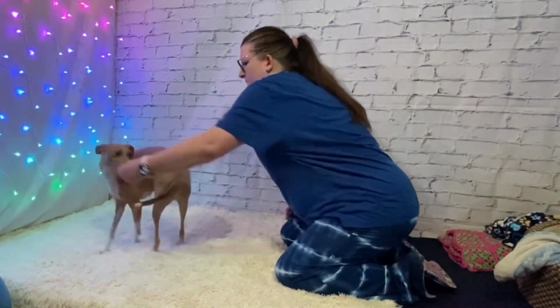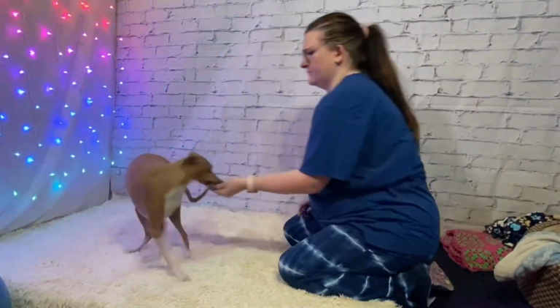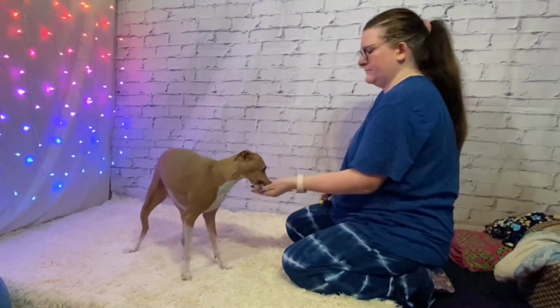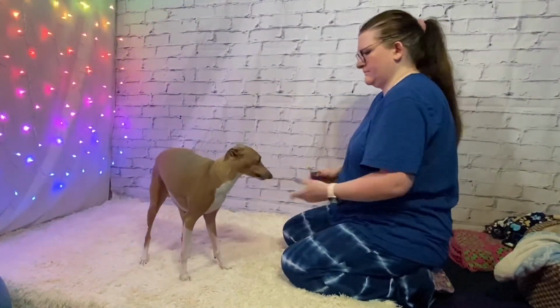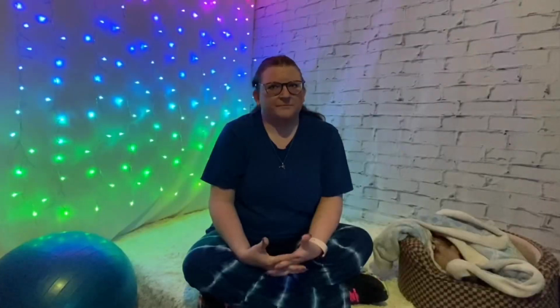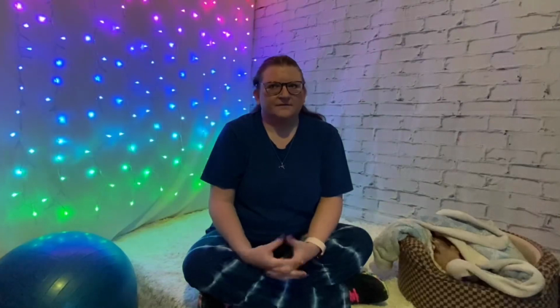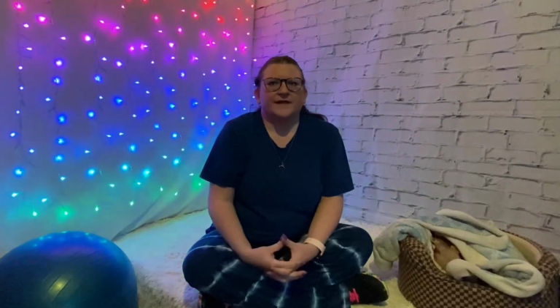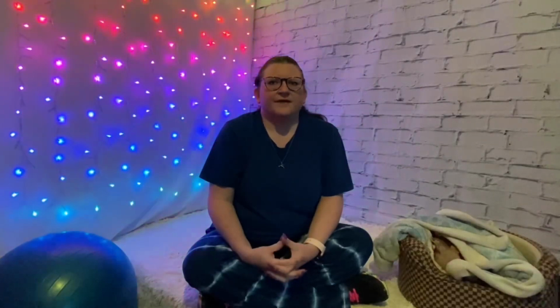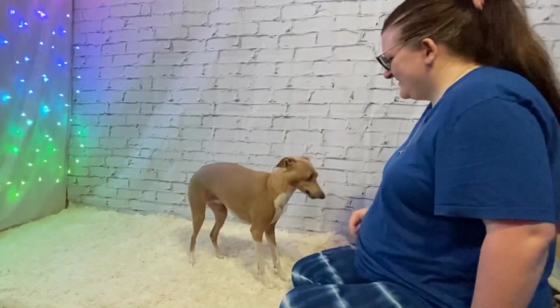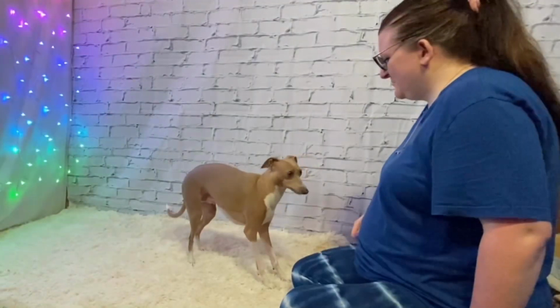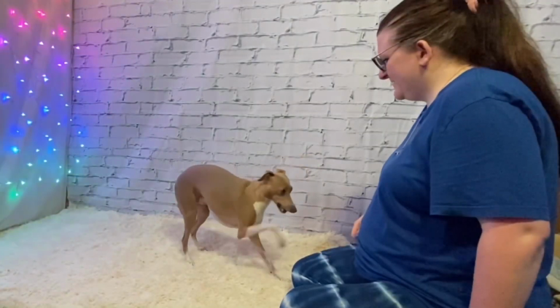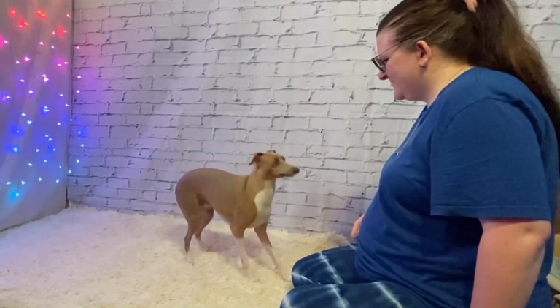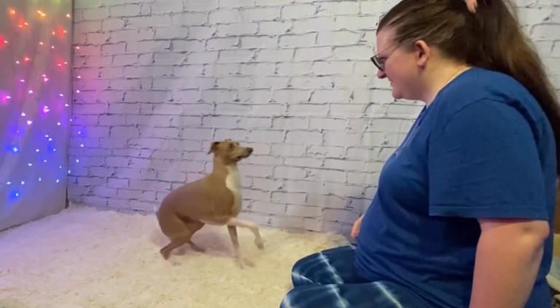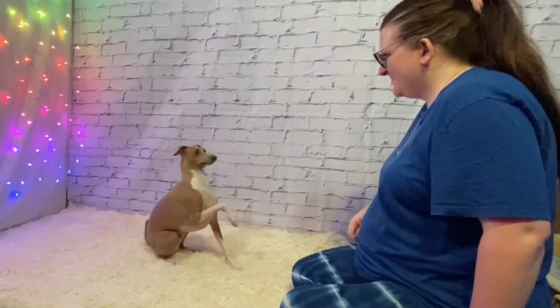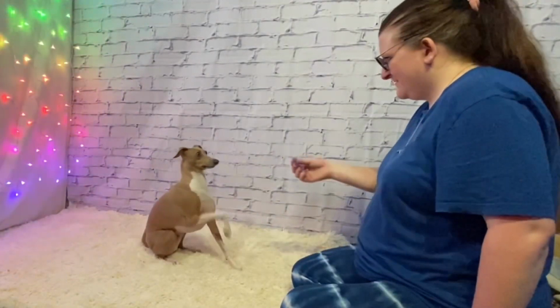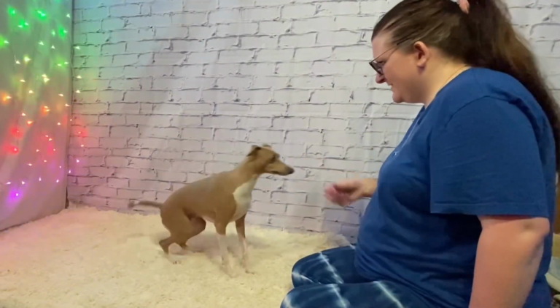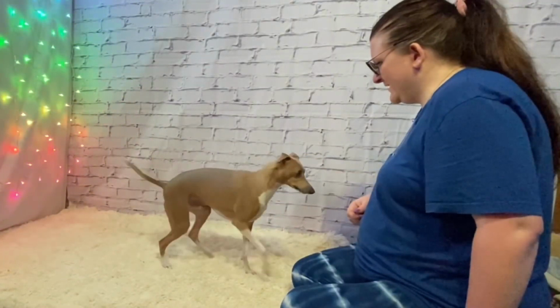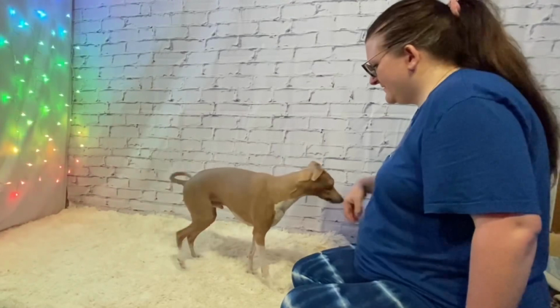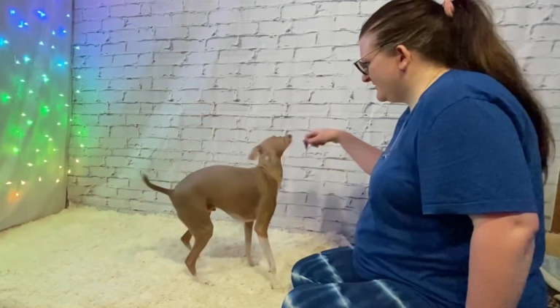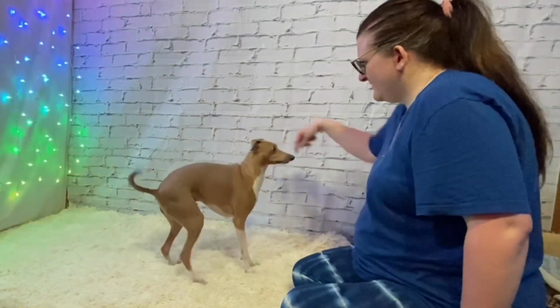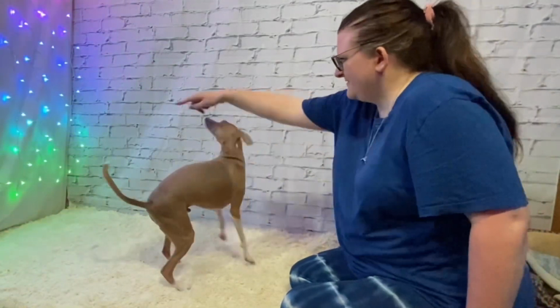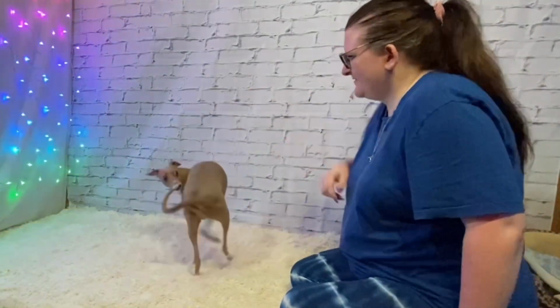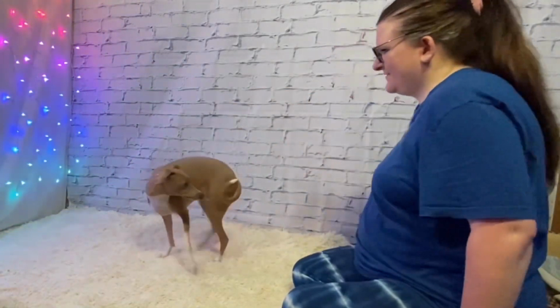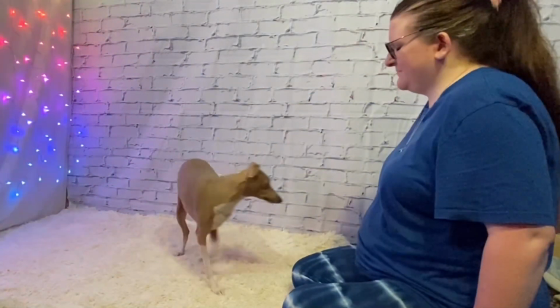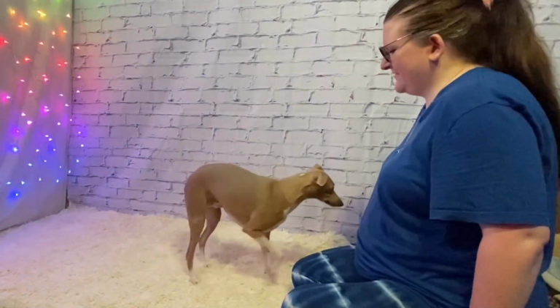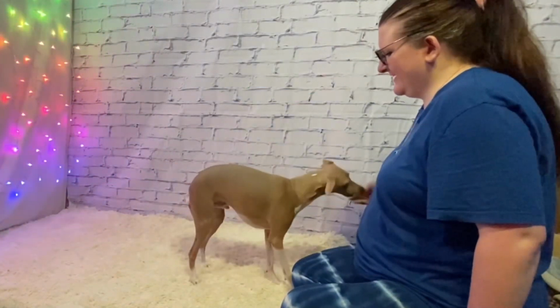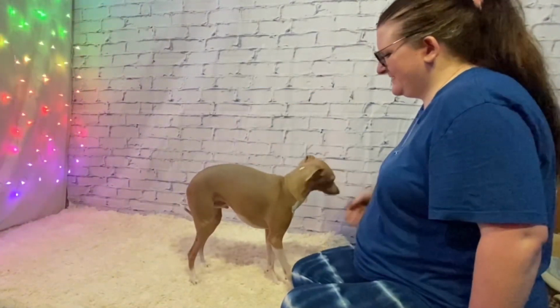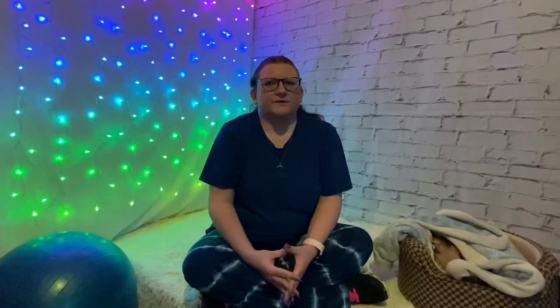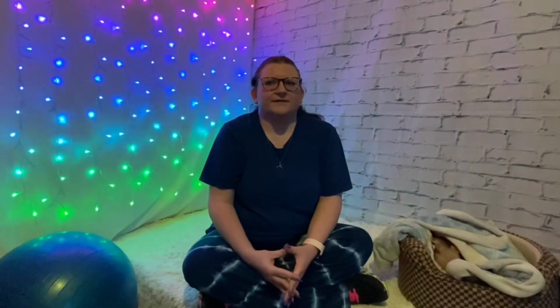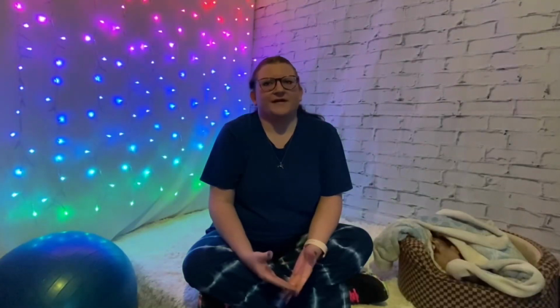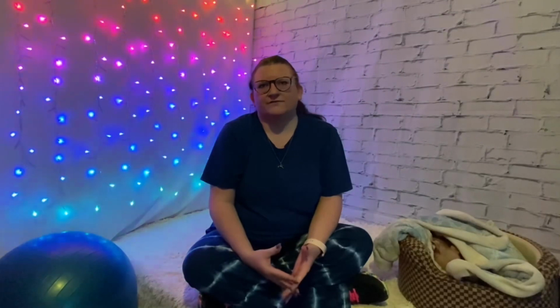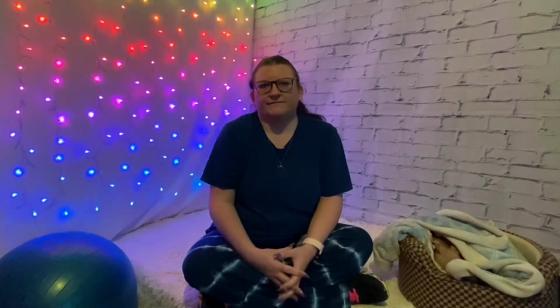Say your verbal cue — "spin" — then your pet will either spin like you've practiced or look lost. If he spins, click and treat. No need to release with this one since the behavior has already finished.